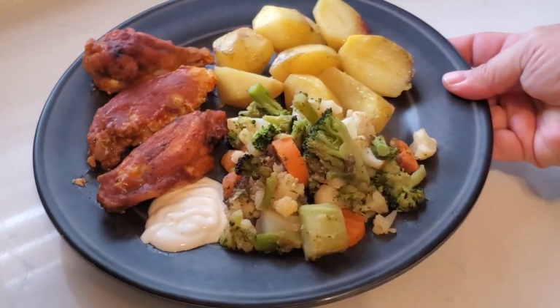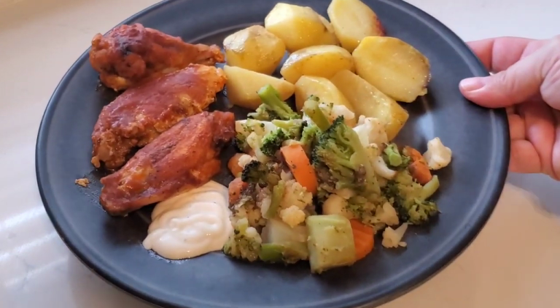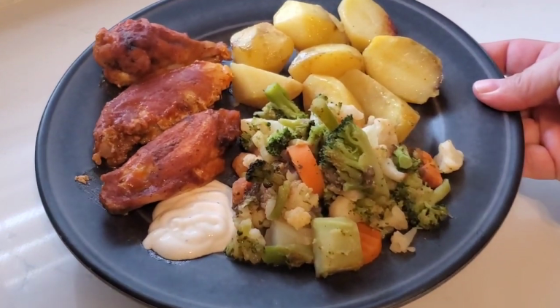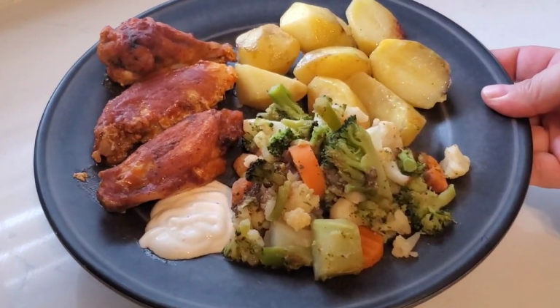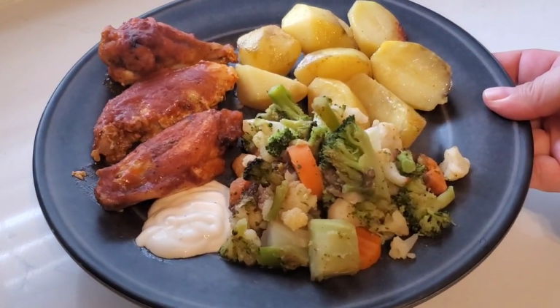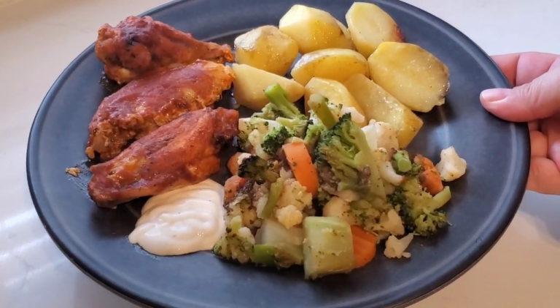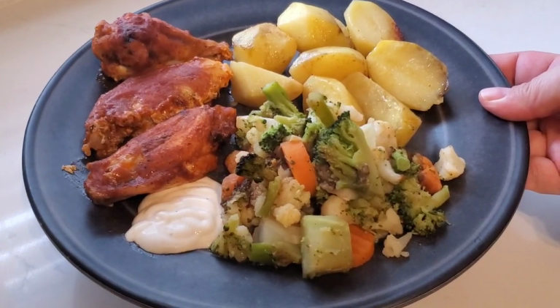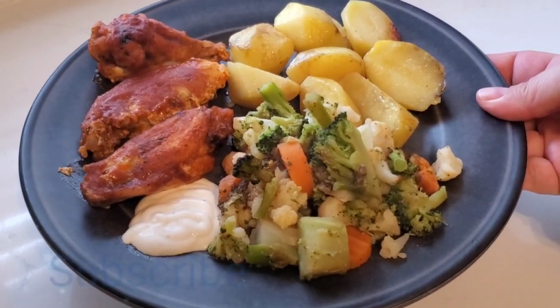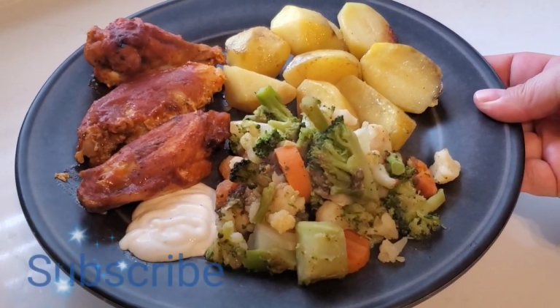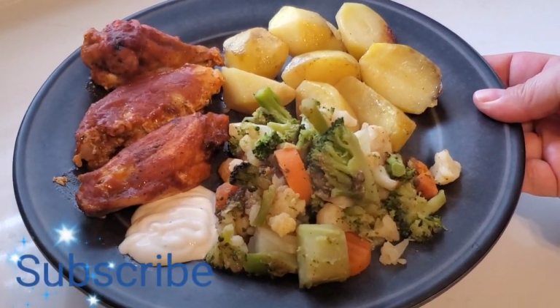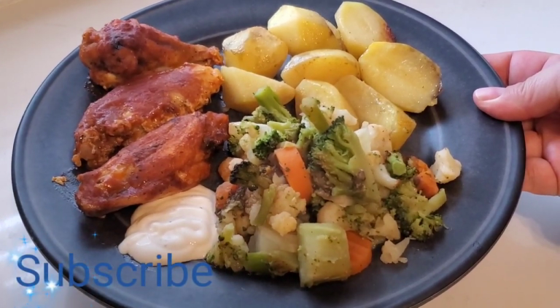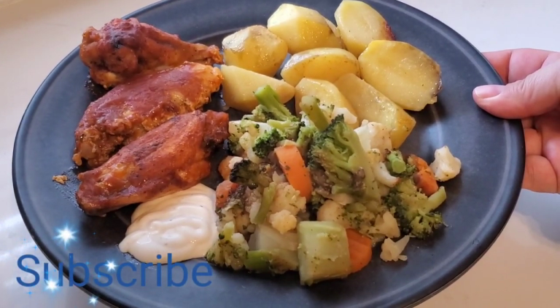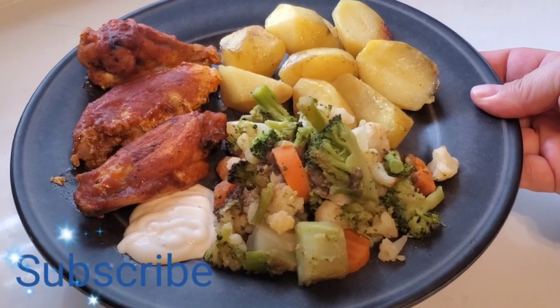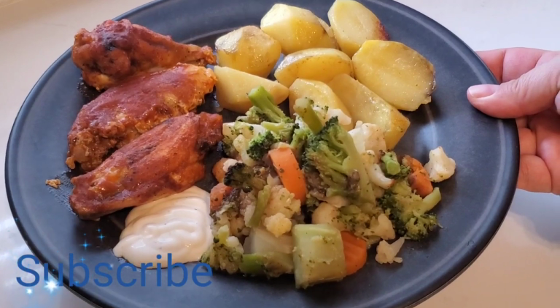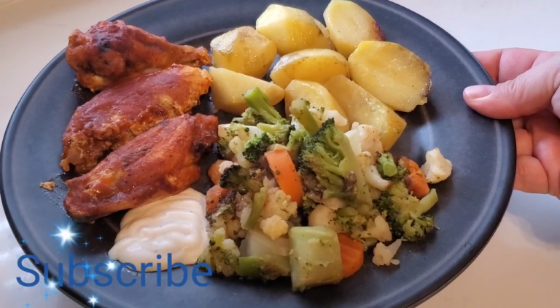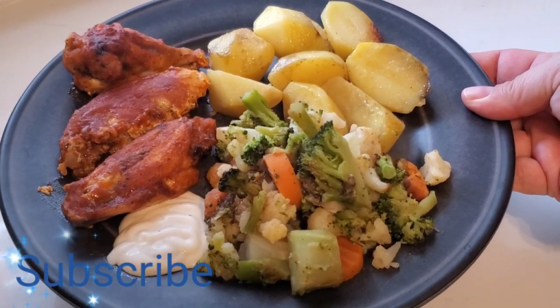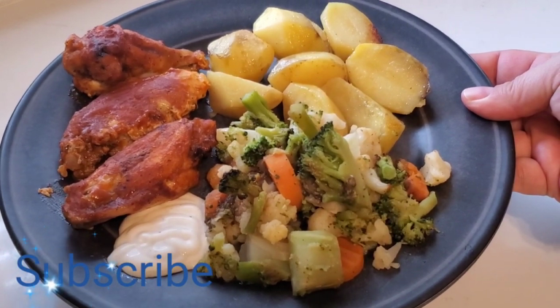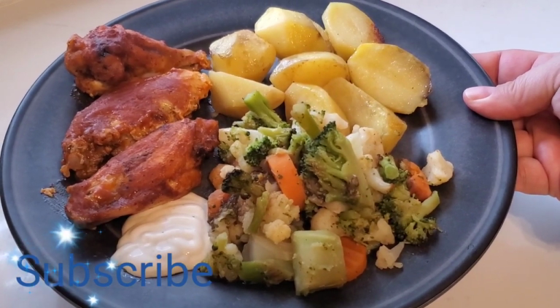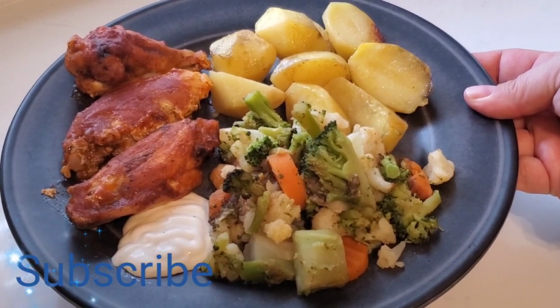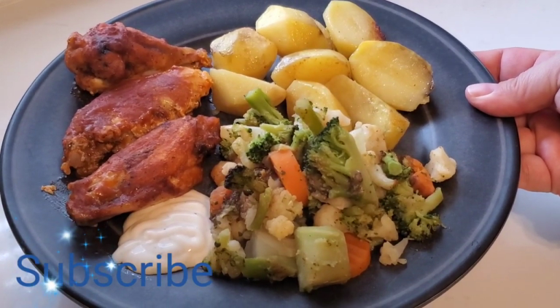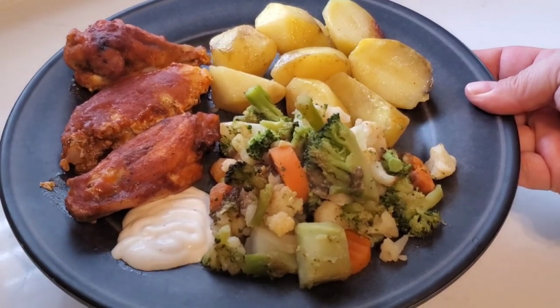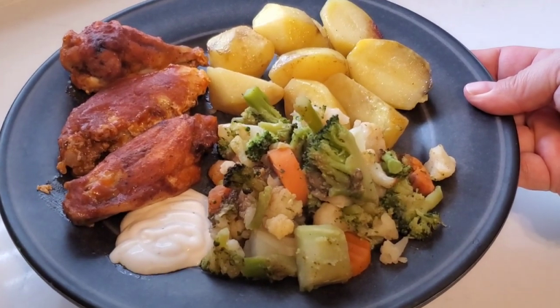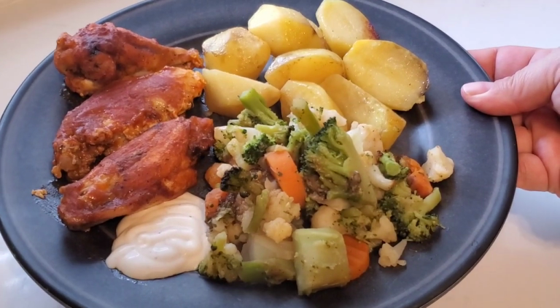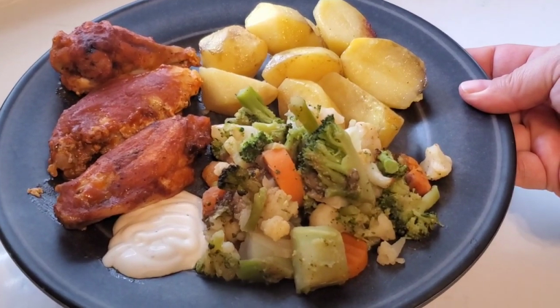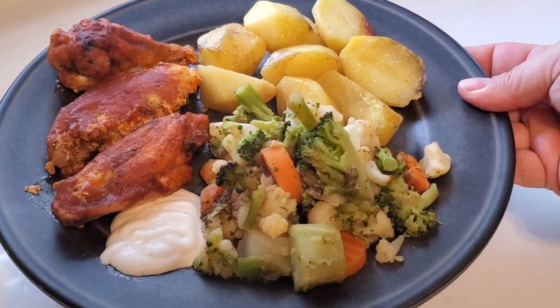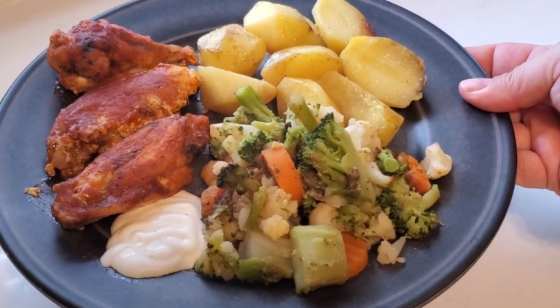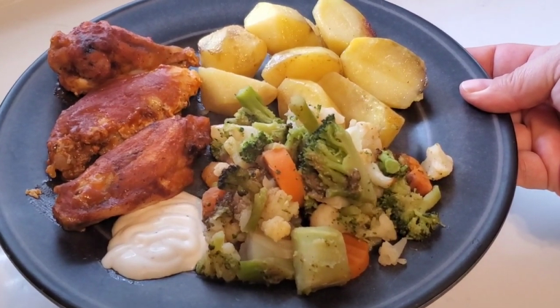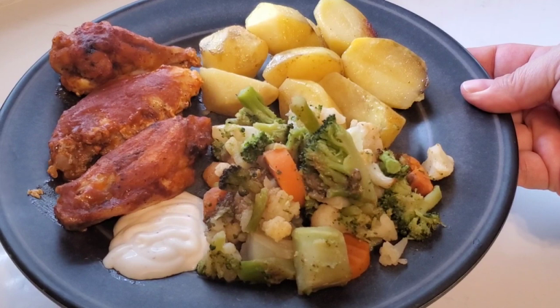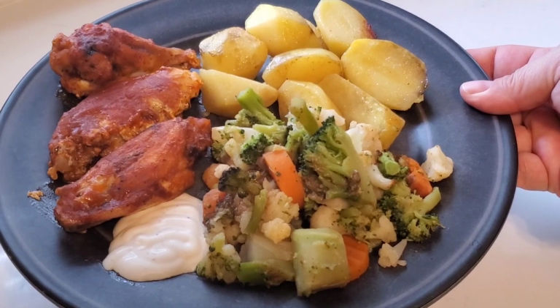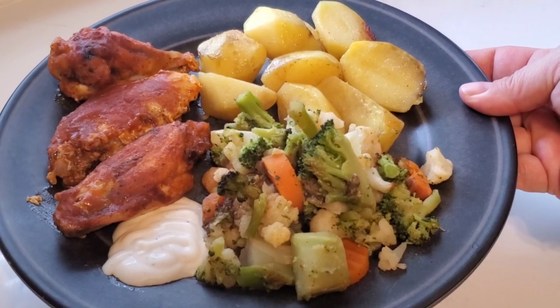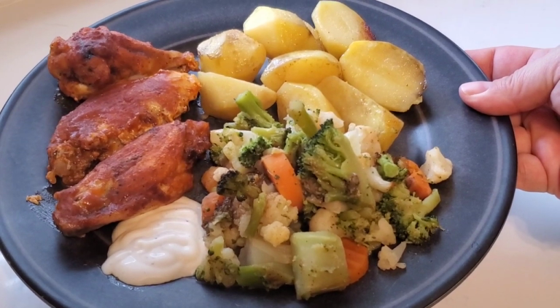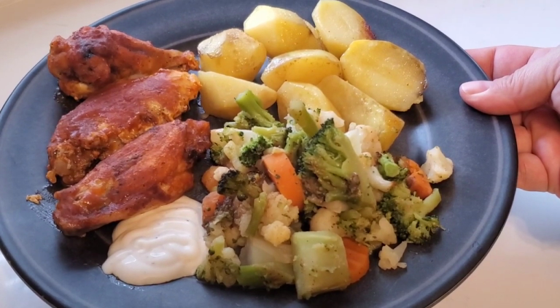And that was our last dinner of the week. Thank you so much for watching this video. If you liked it, please consider hitting the subscribe button — I'd love to have you back again next week. Bye!